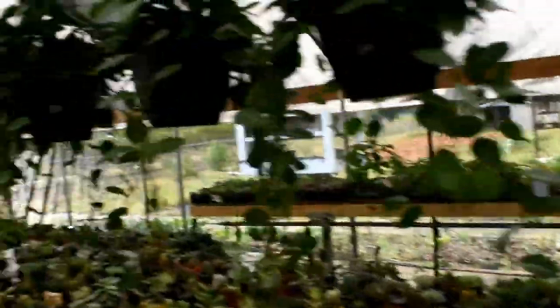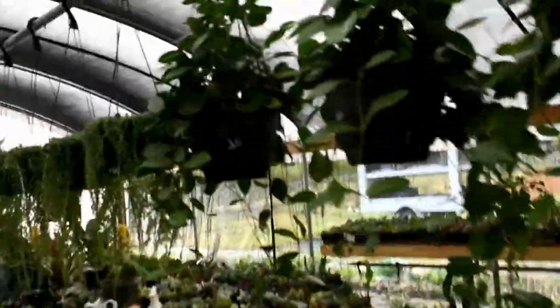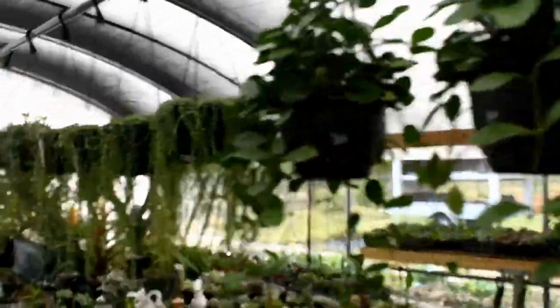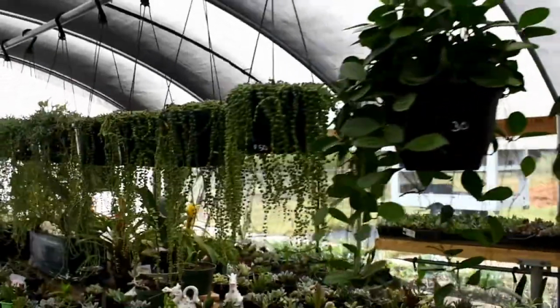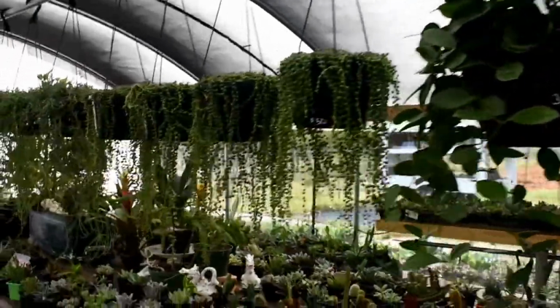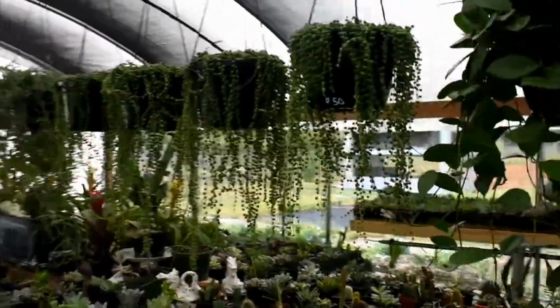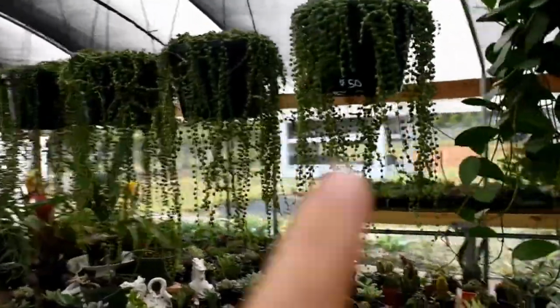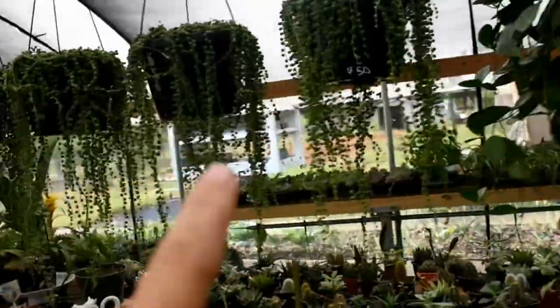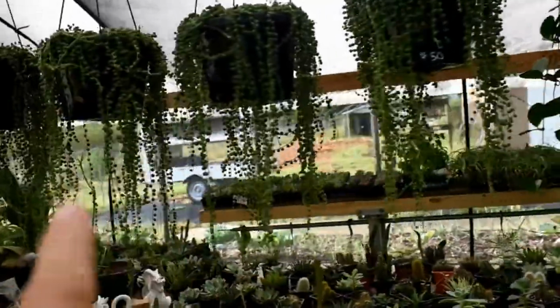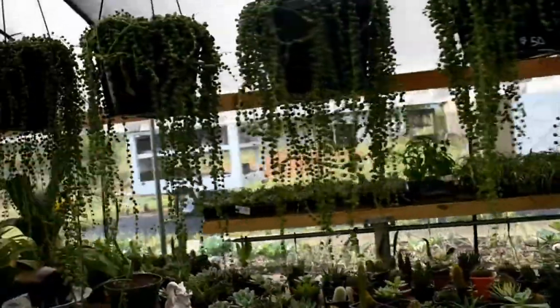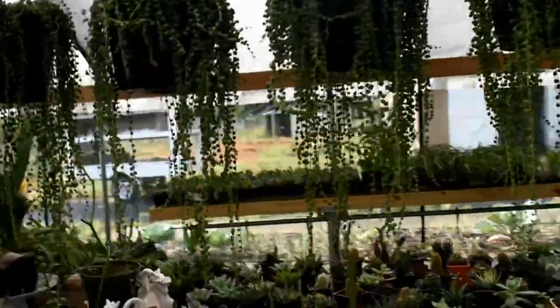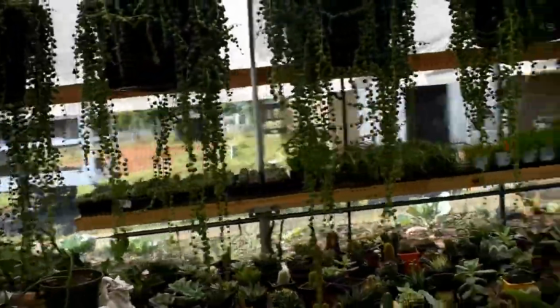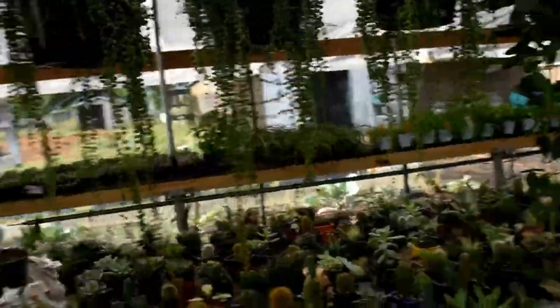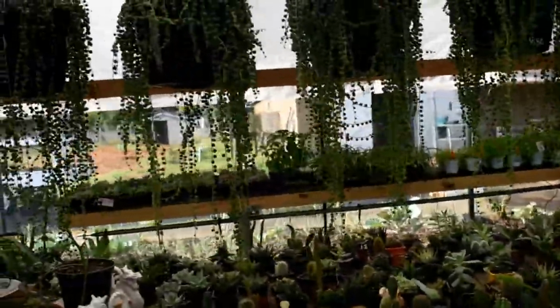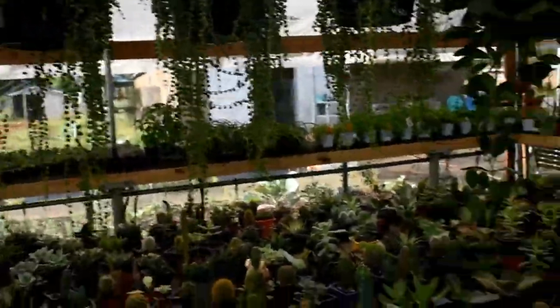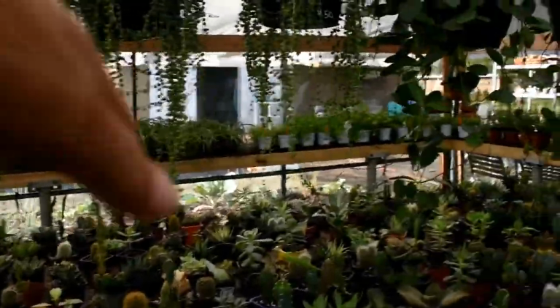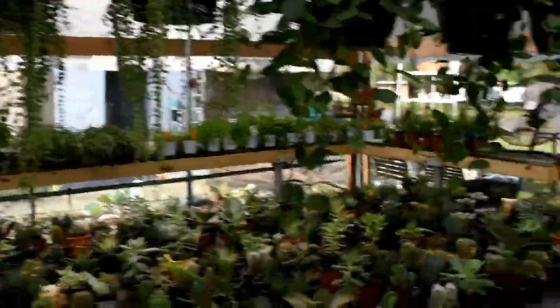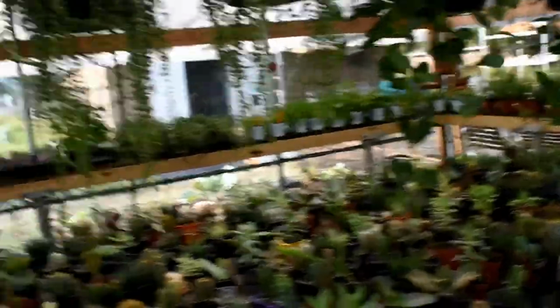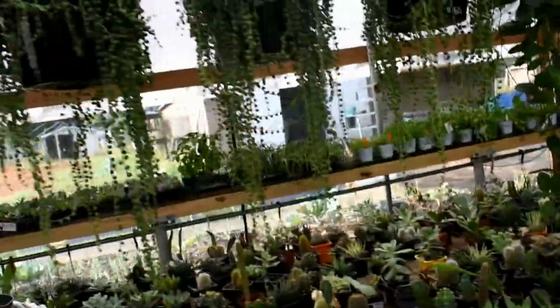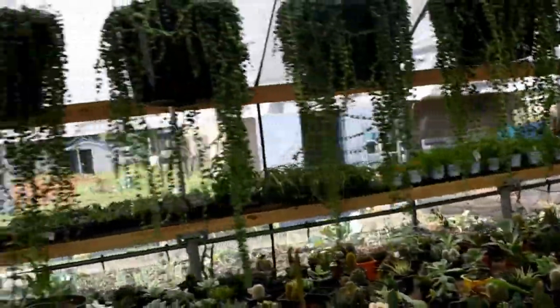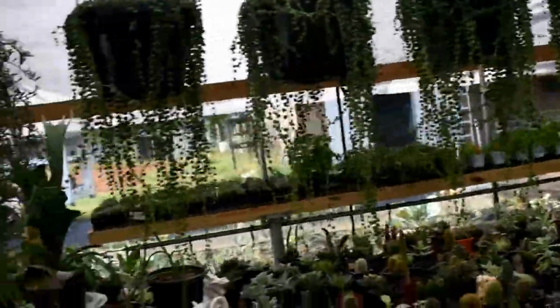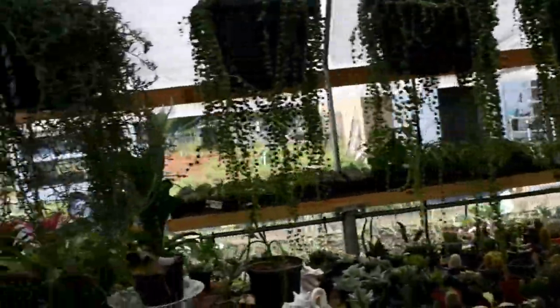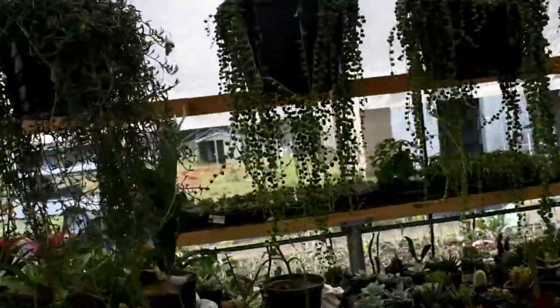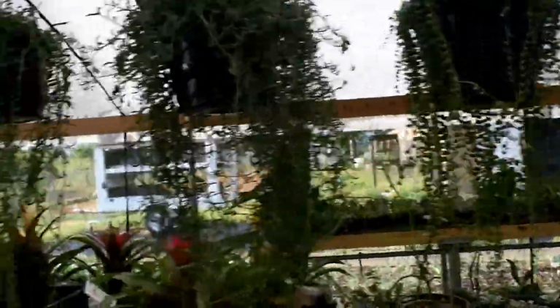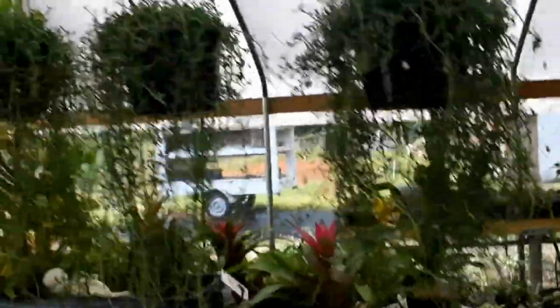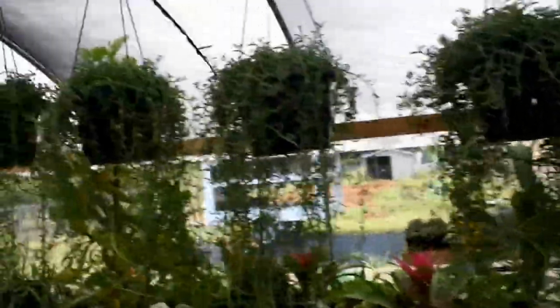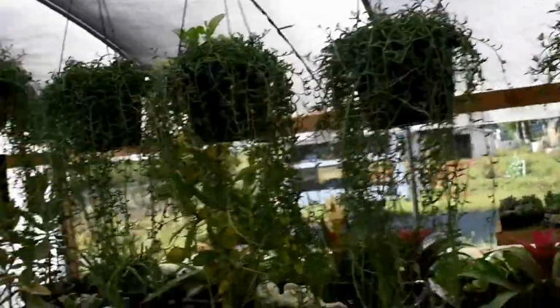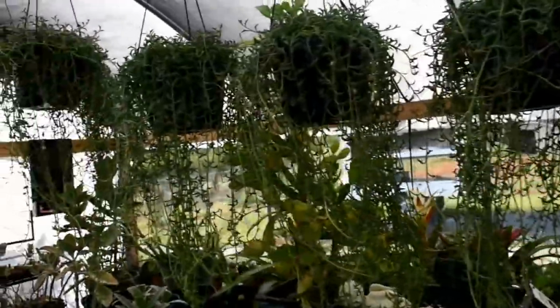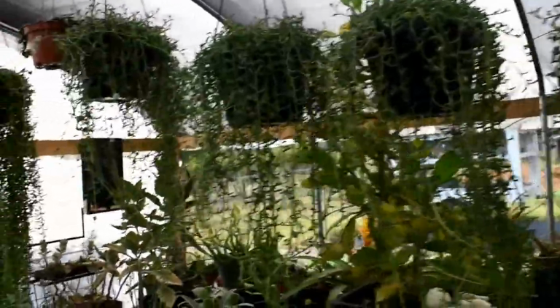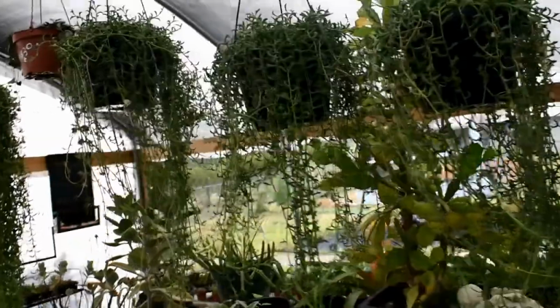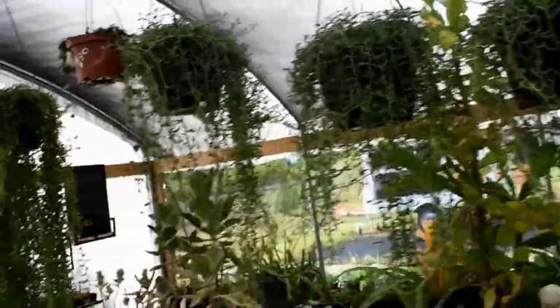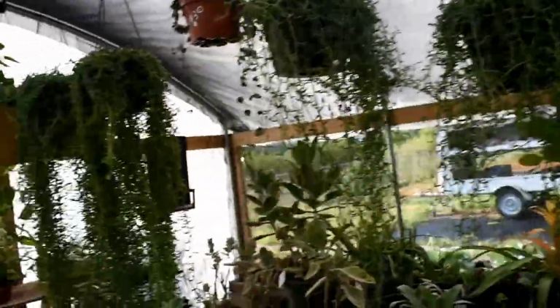Oh, he was right. Look at the string of pearls. And the string of dolphins are huge. Pretty cool.